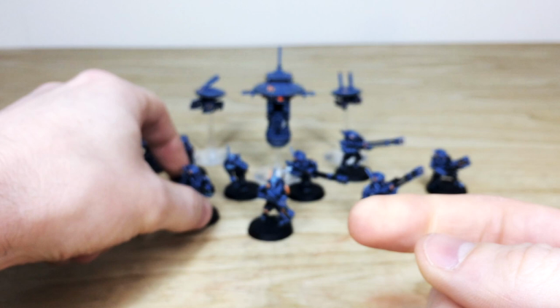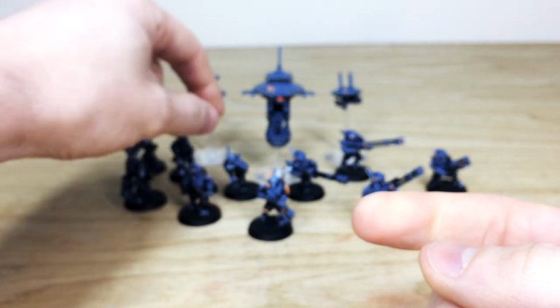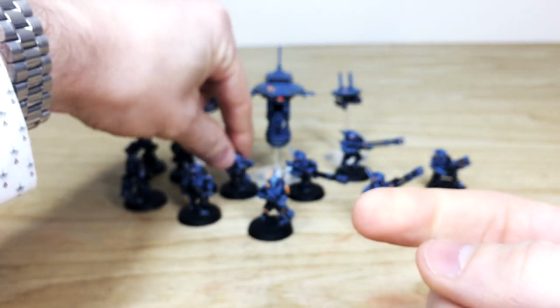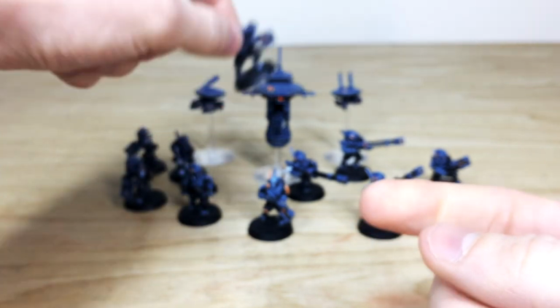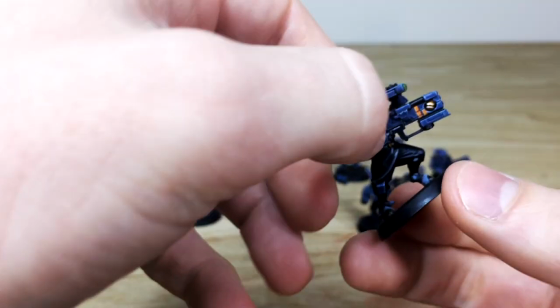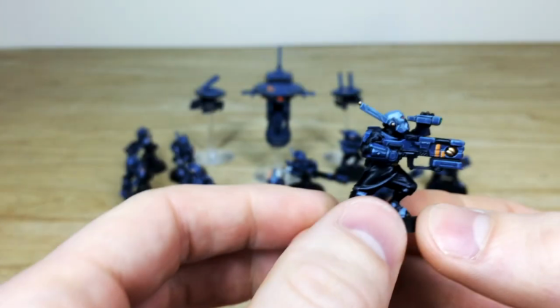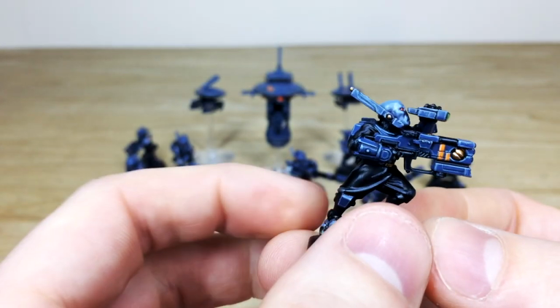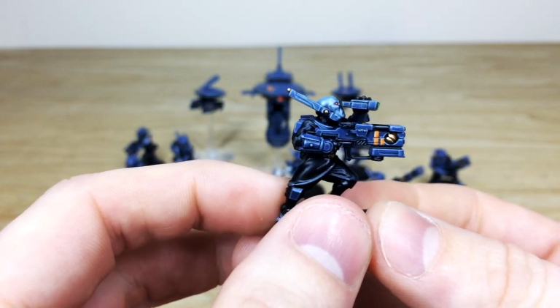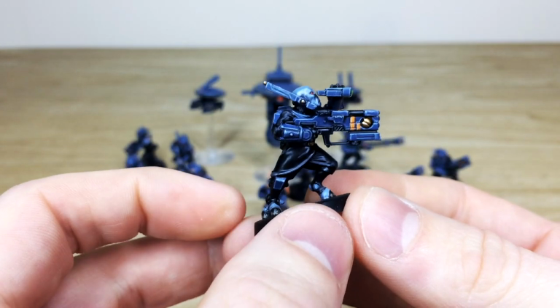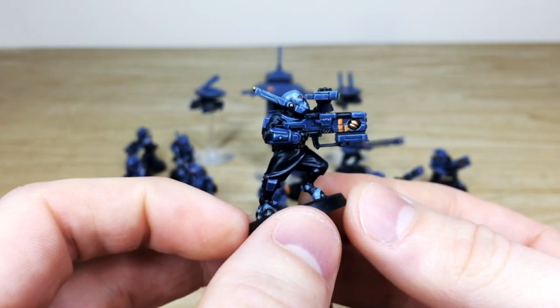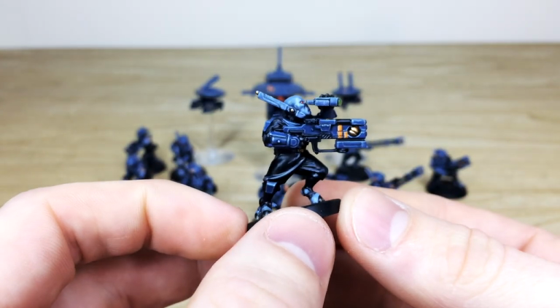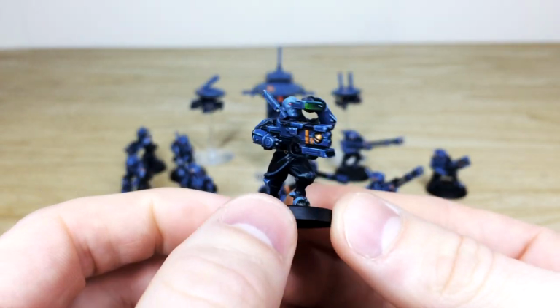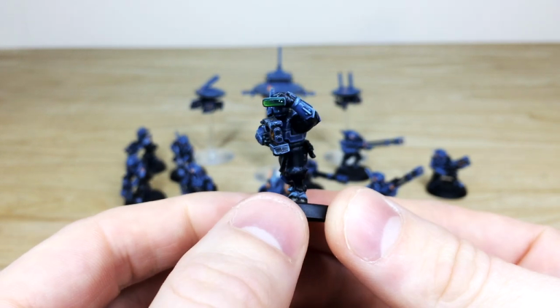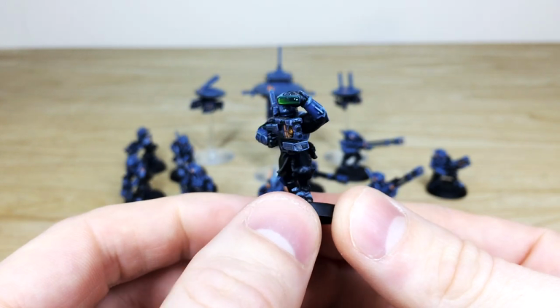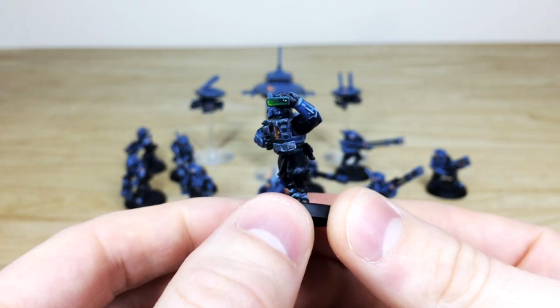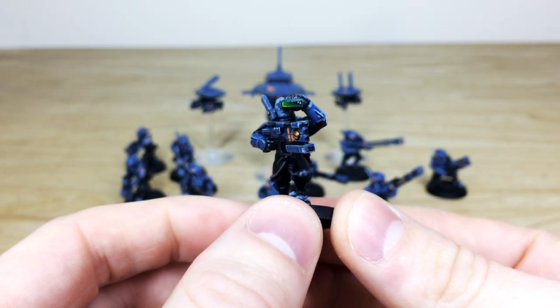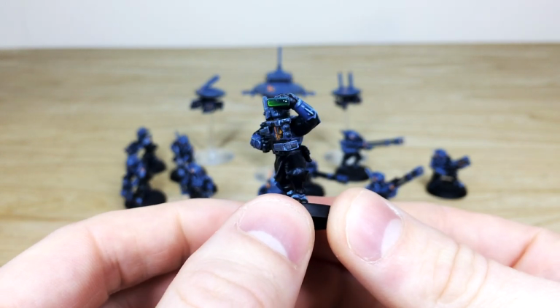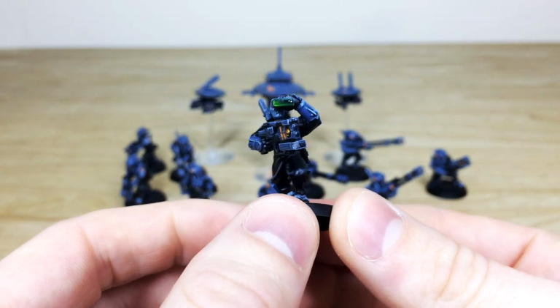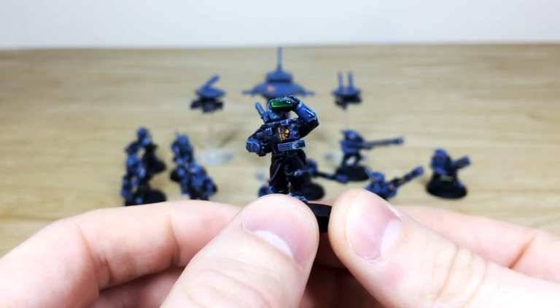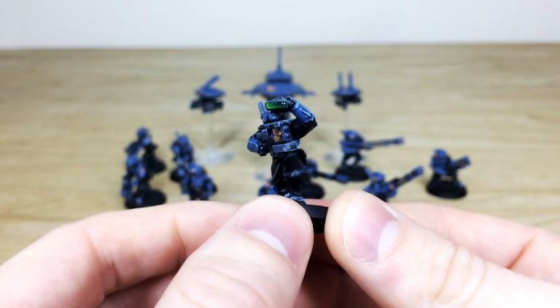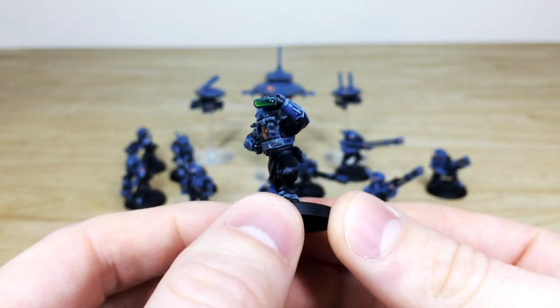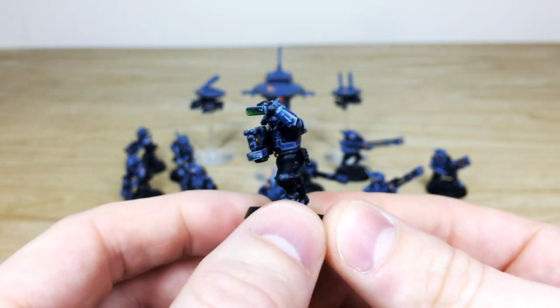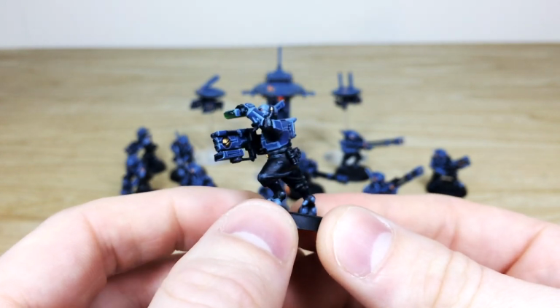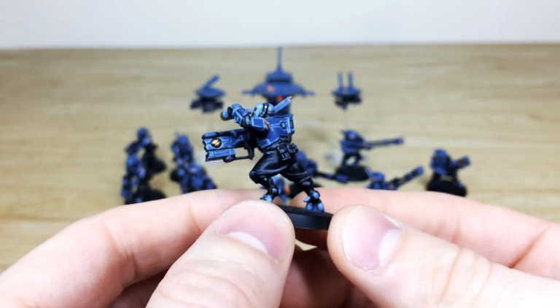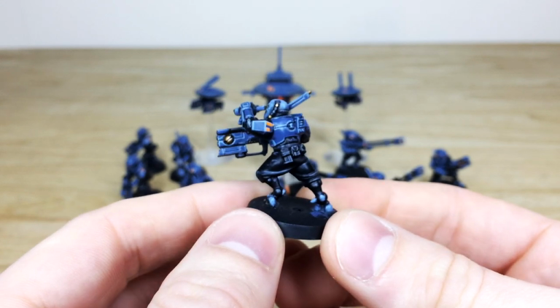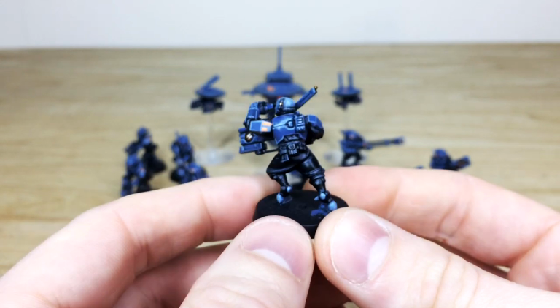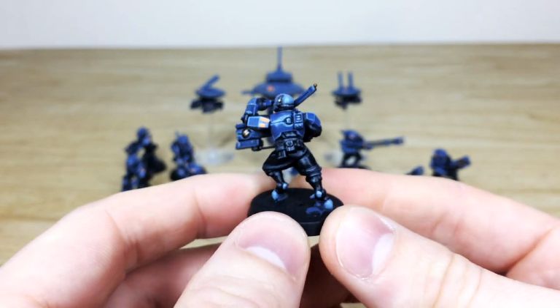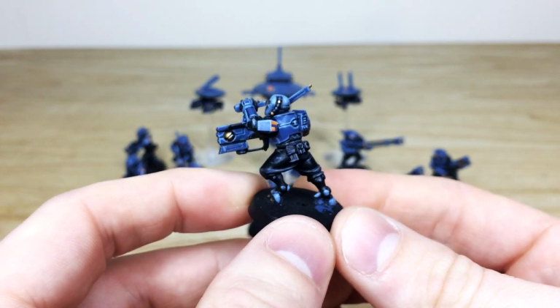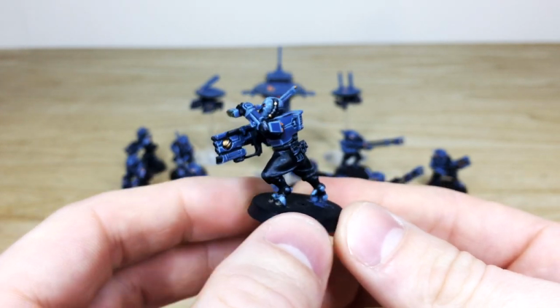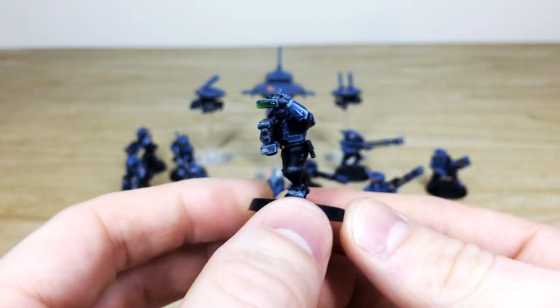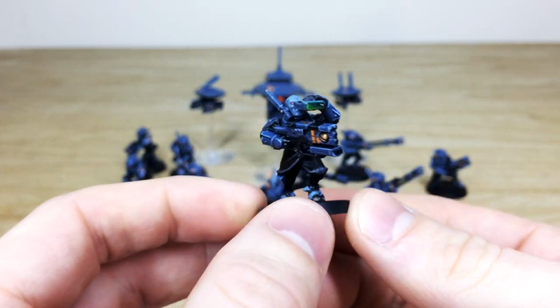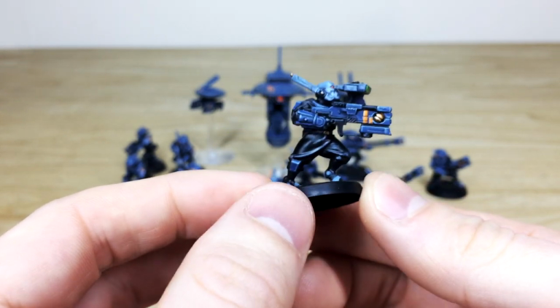Moving around, all the lenses are fully painted on these guys. Having a look at the other guy with the binoculars — he's really cool, just scouting for someone to blast away. You can see the lovely blend on that lens with the point of light source, catch lights, and all the blending done, which is really cool. All the sept markings and everything done on the shoulder guards and gun as well — really consistent from model to model.